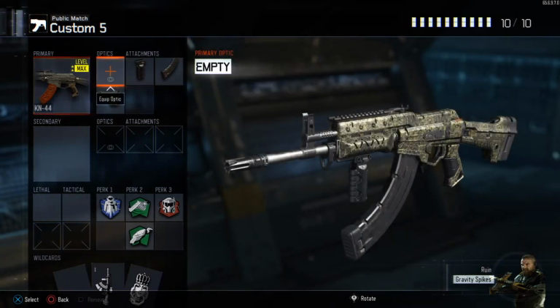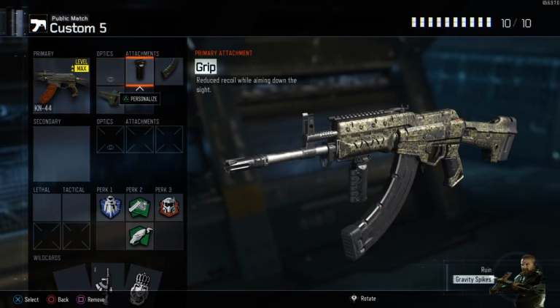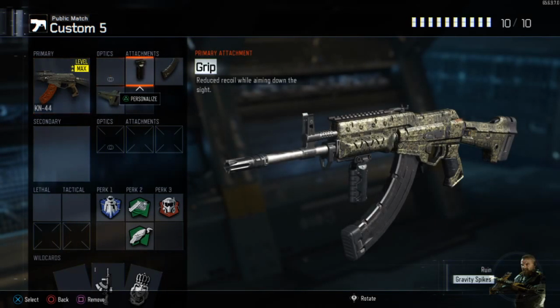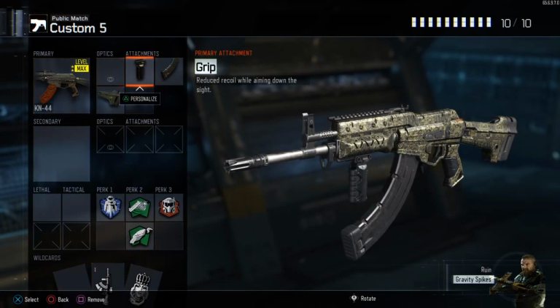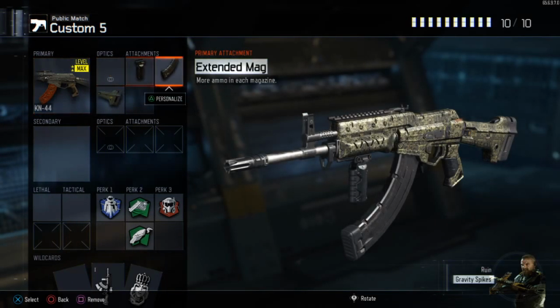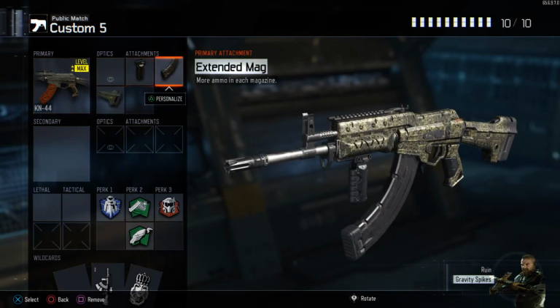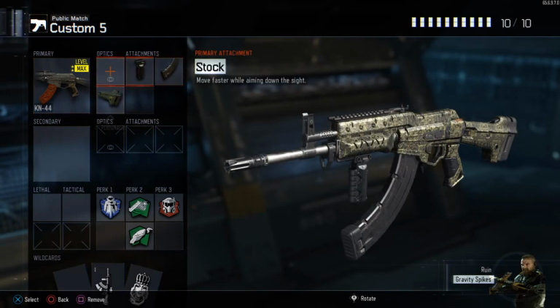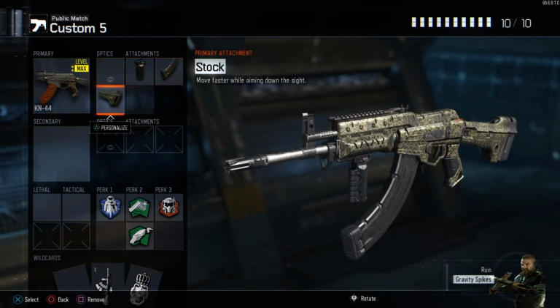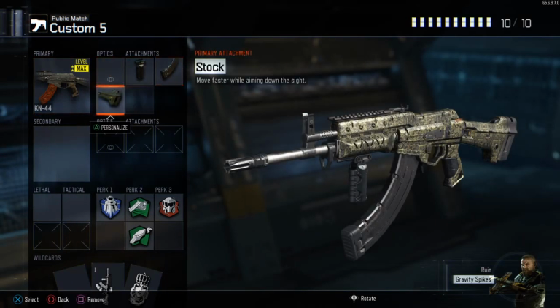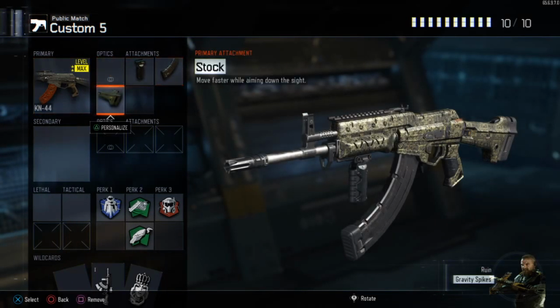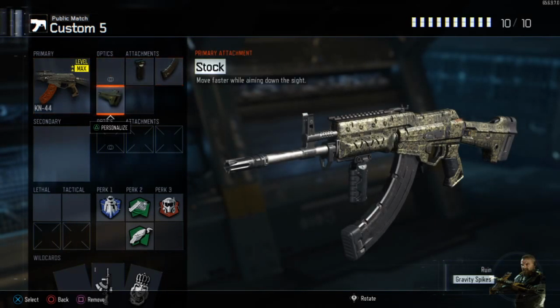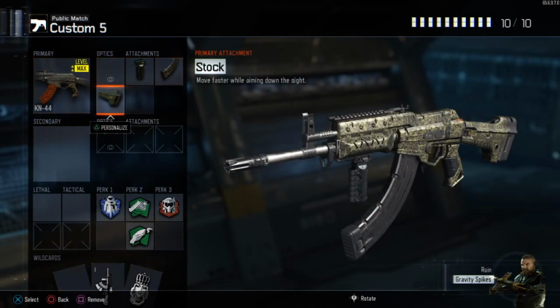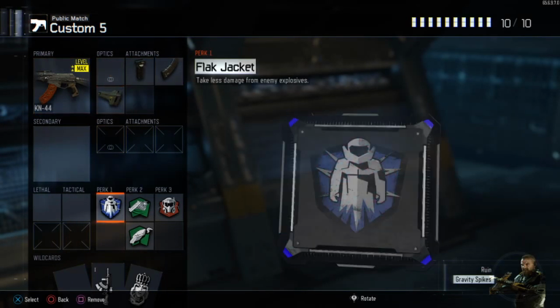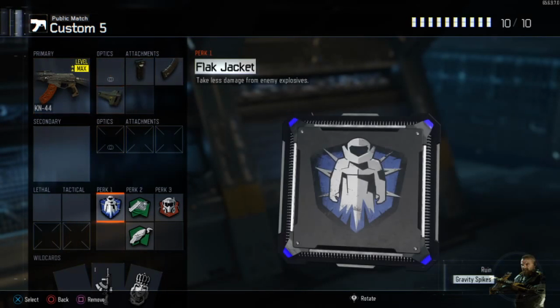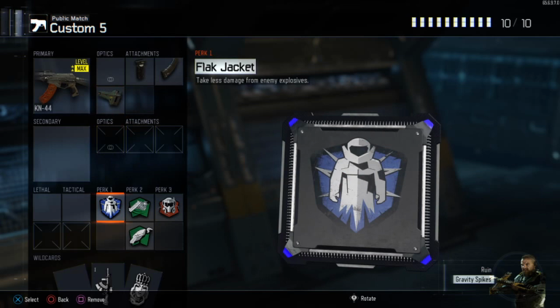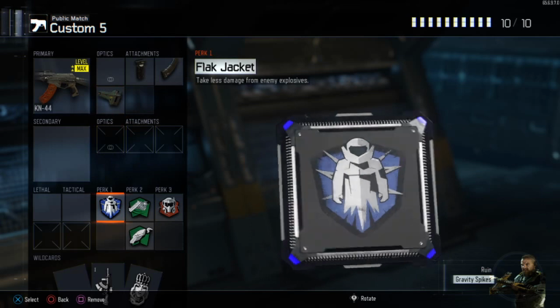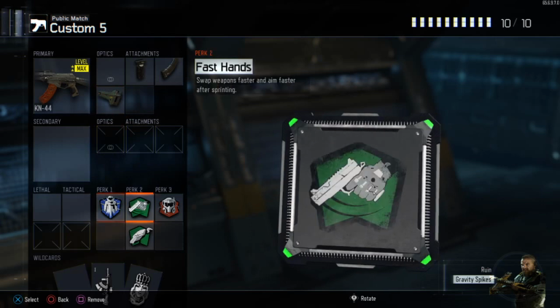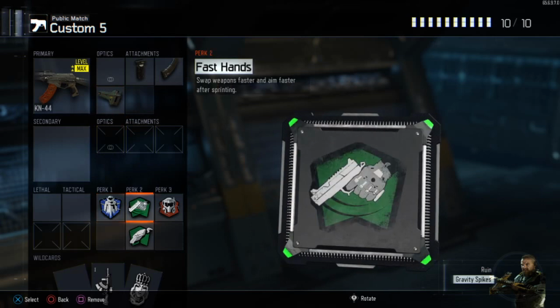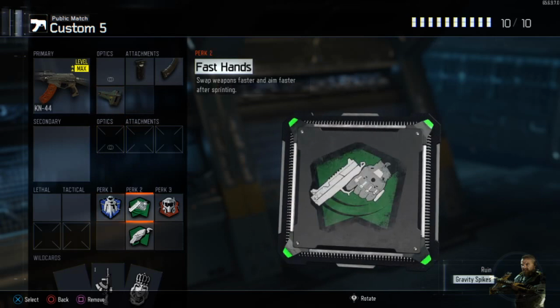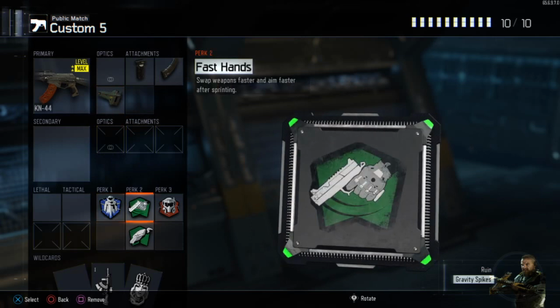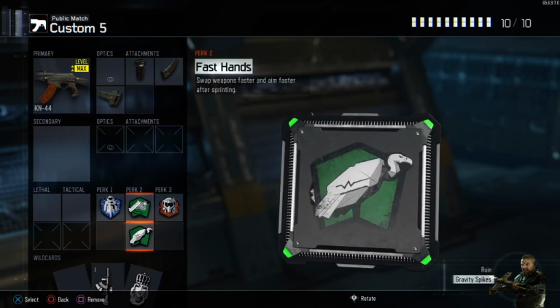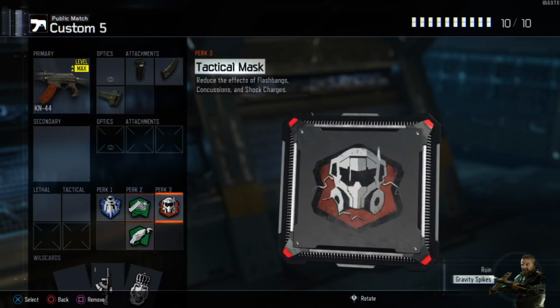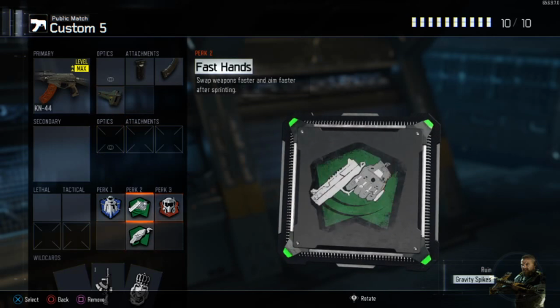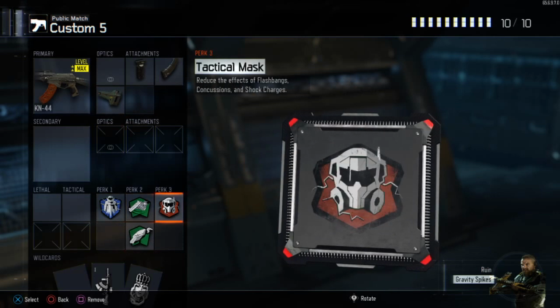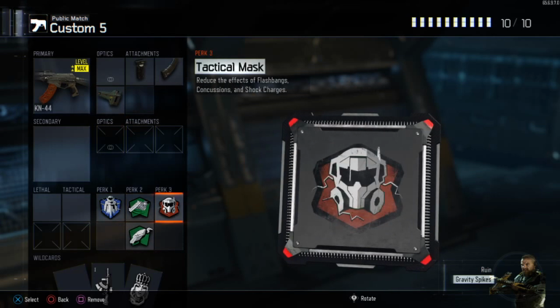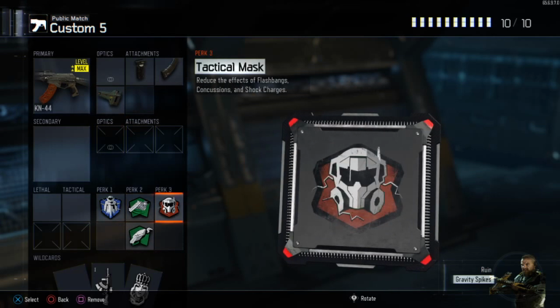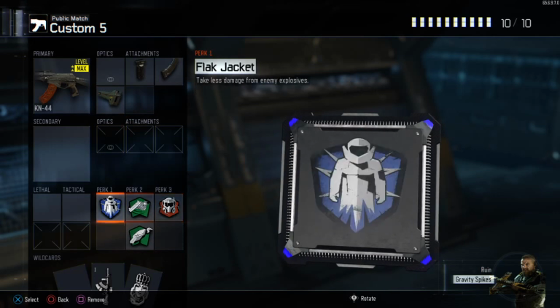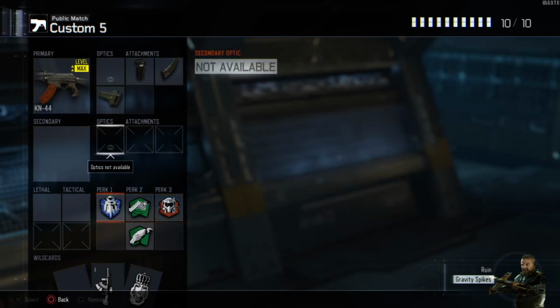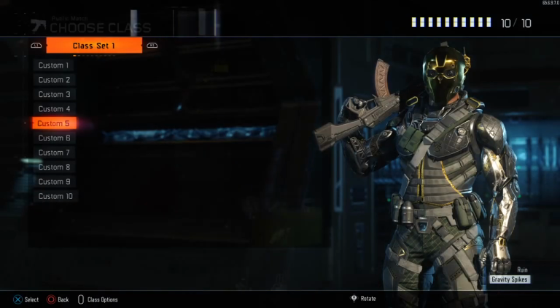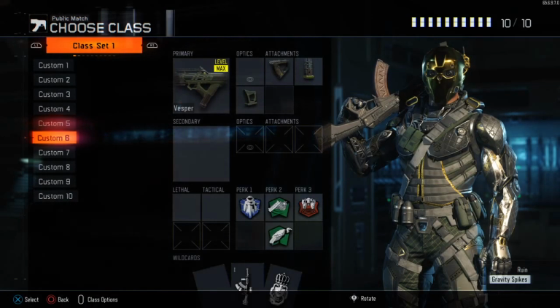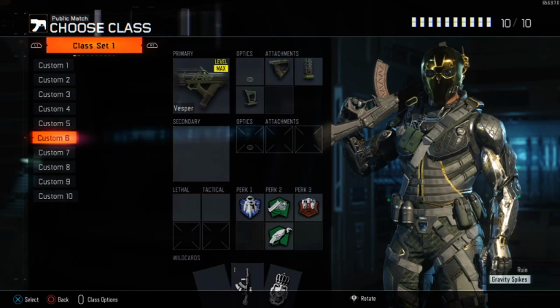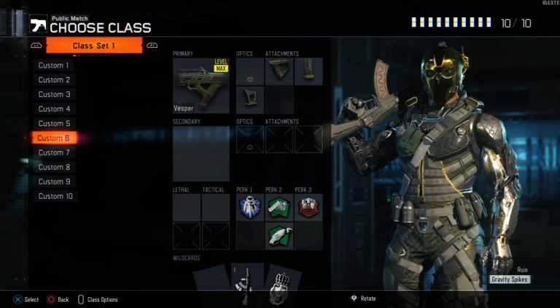KM-44 with Grip, Extended Mags, Stock. Perk 1 Flak Jacket, Perk 2 Fast Hands Scavenger, Perk 3 Tech Mask — because I get stunned a lot.